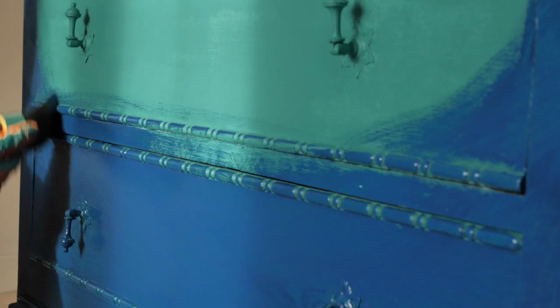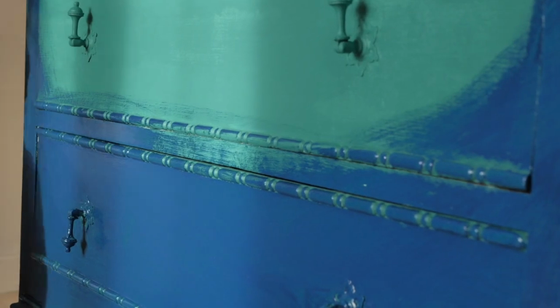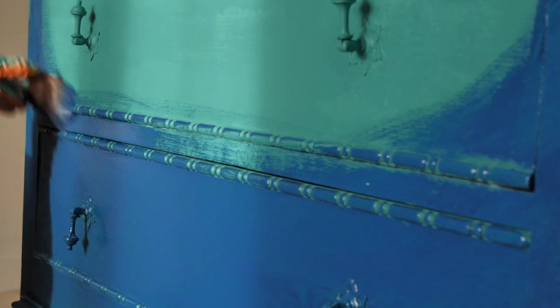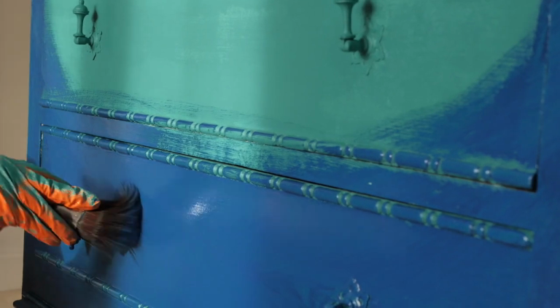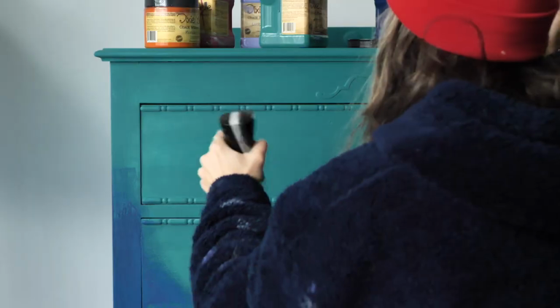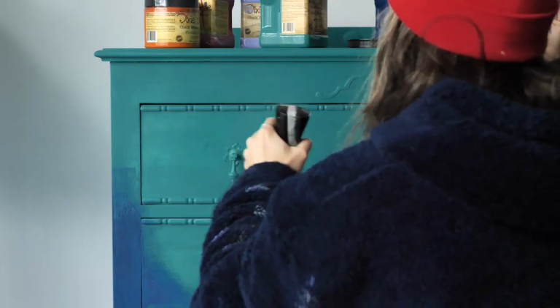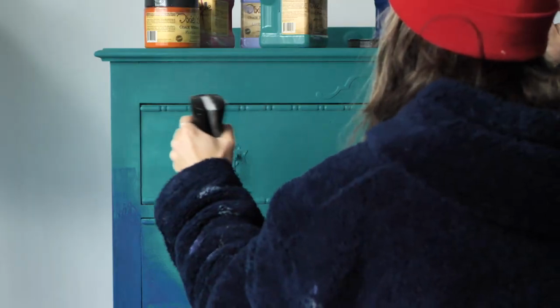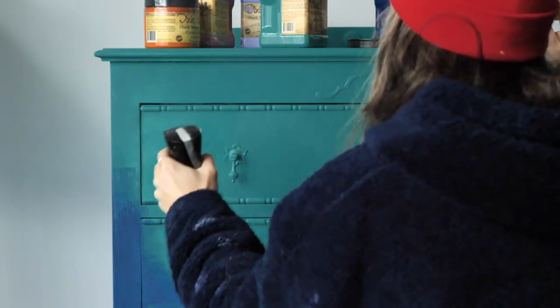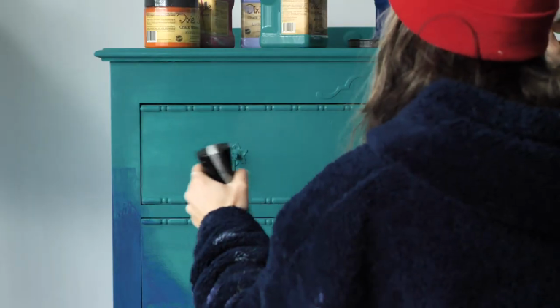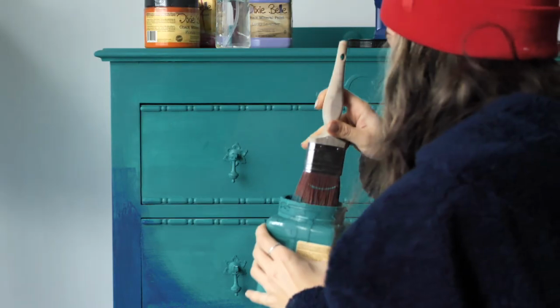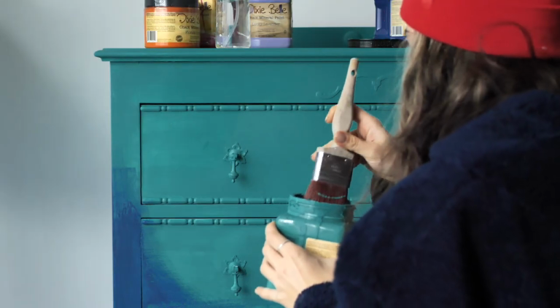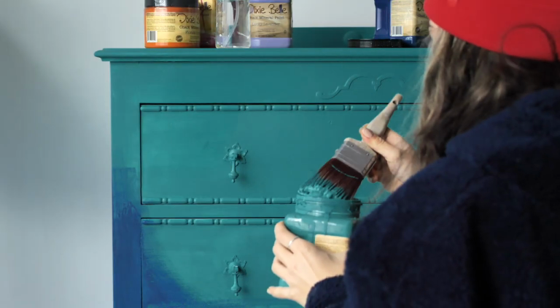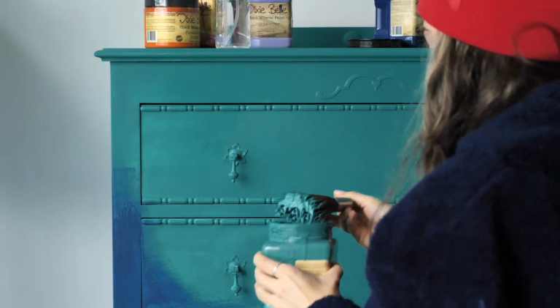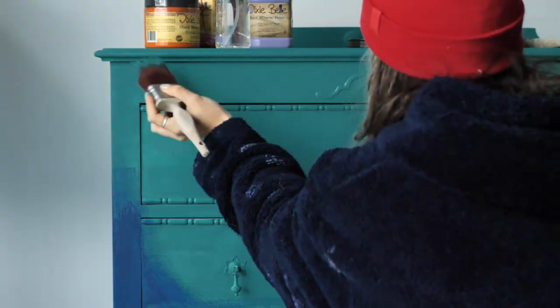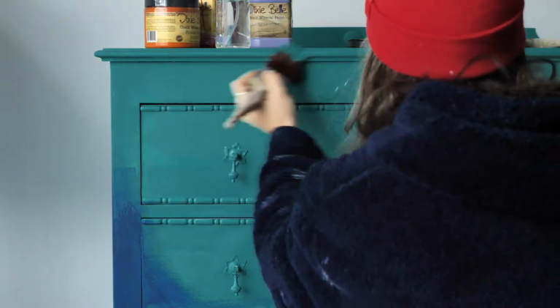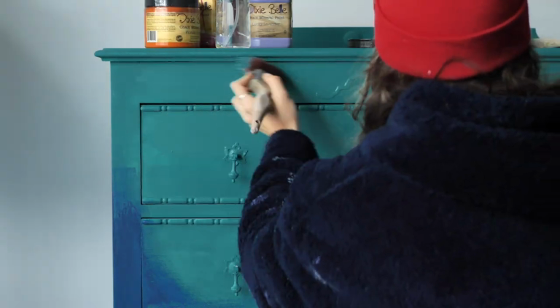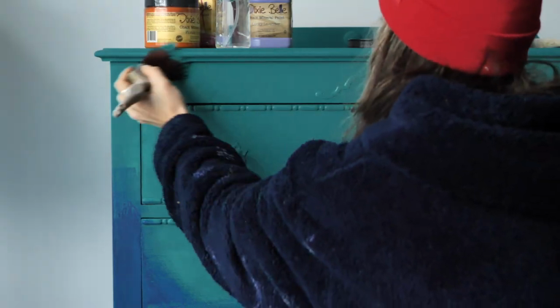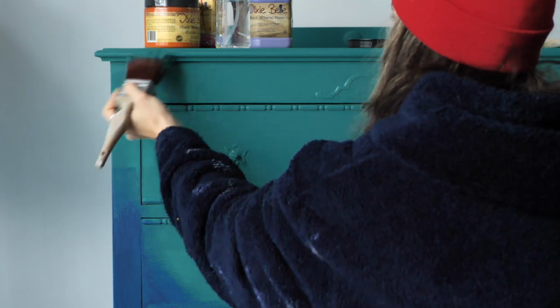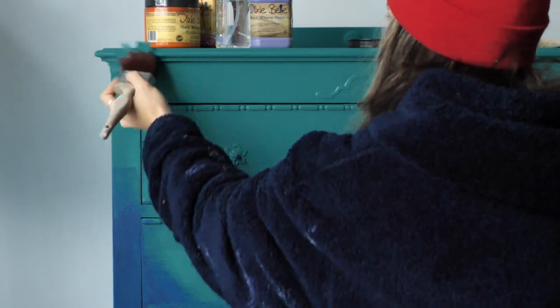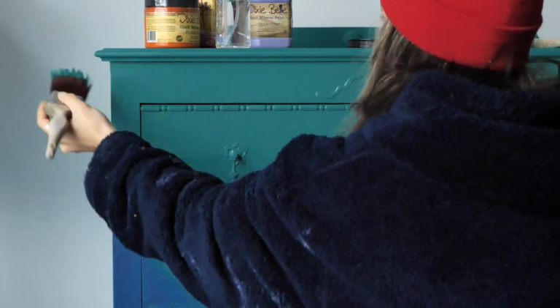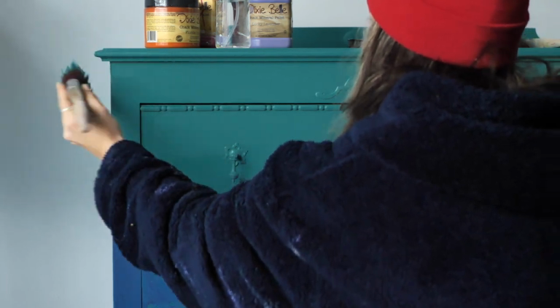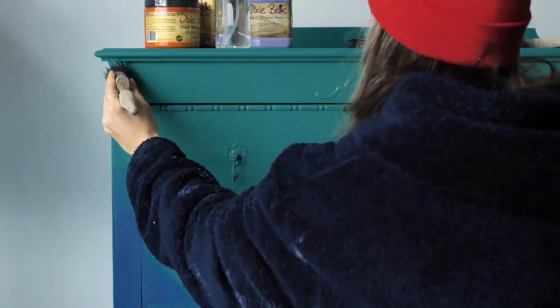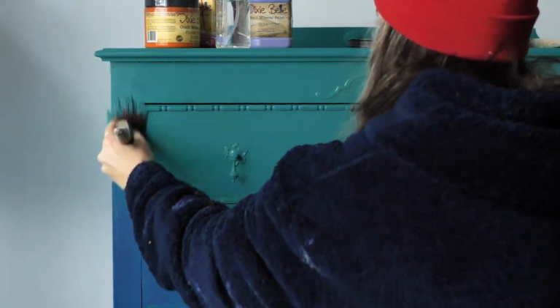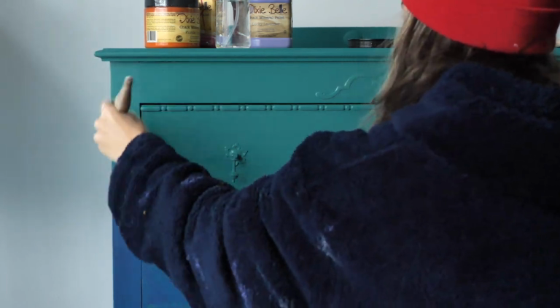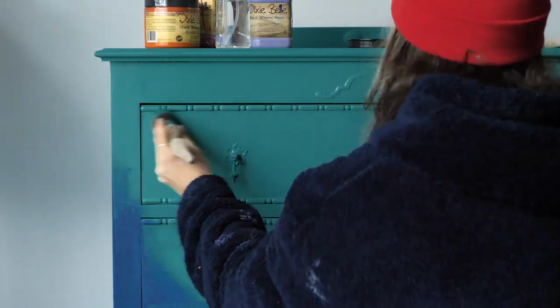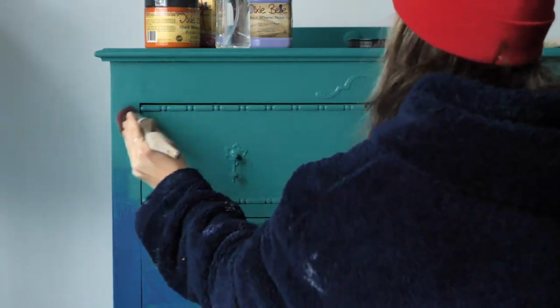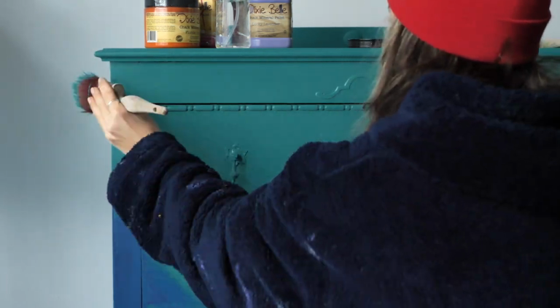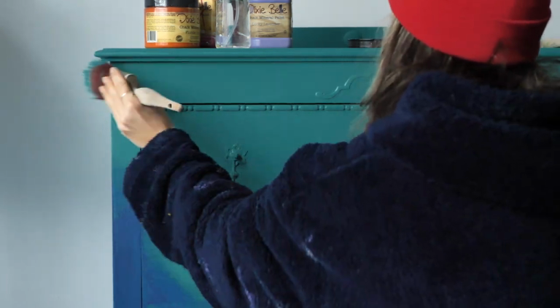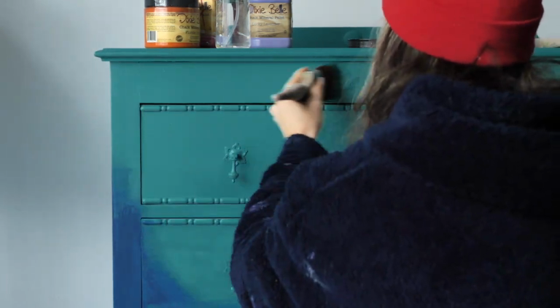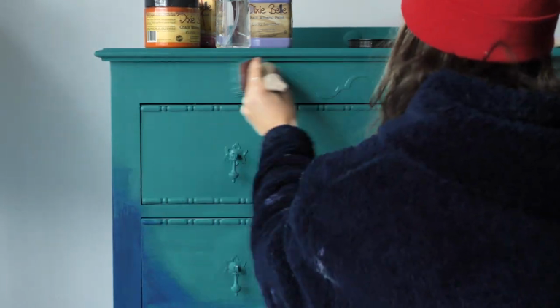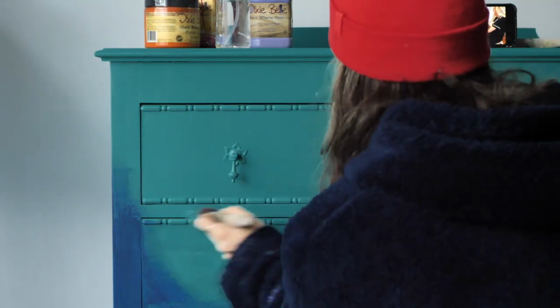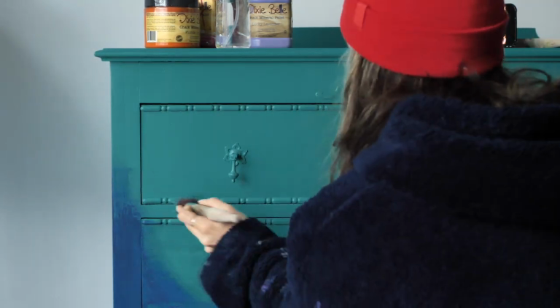For the second coat I applied the colors in the same way, starting with Mermaid Tail and then applying Bunker Hill Blue.